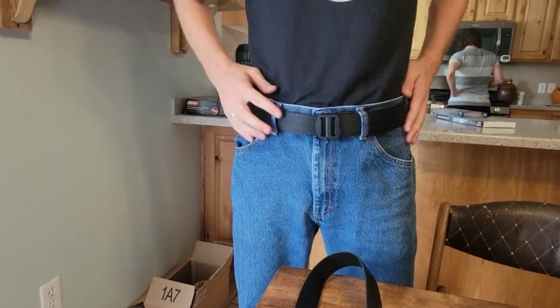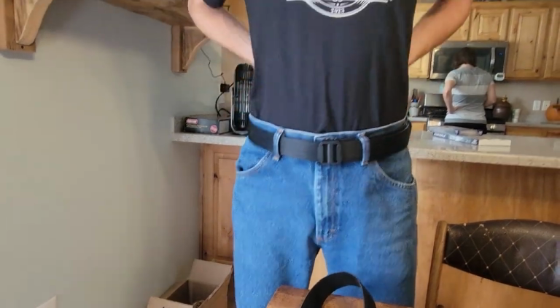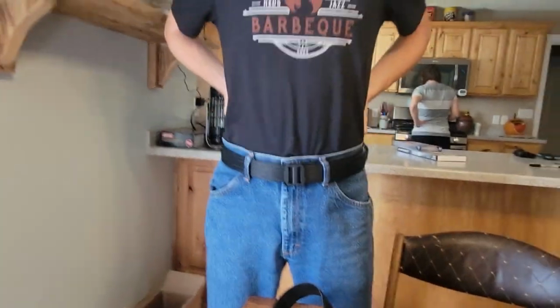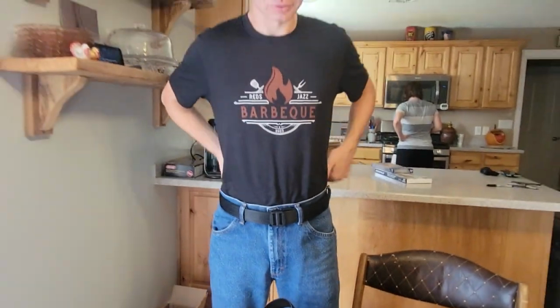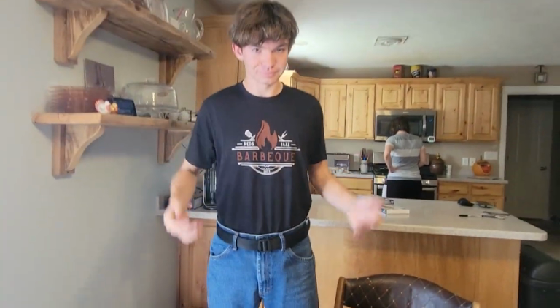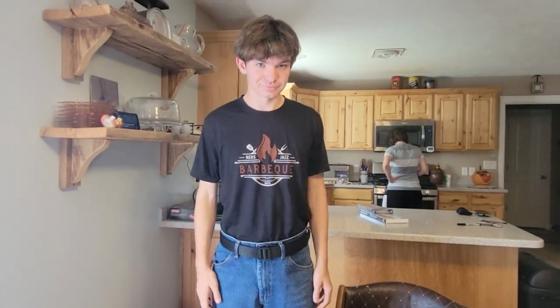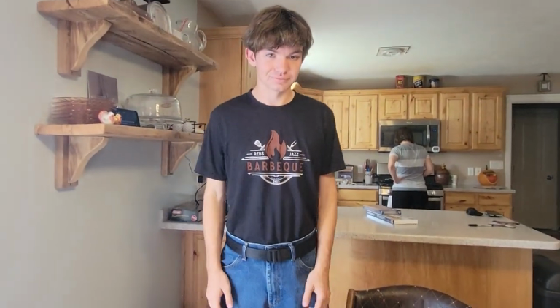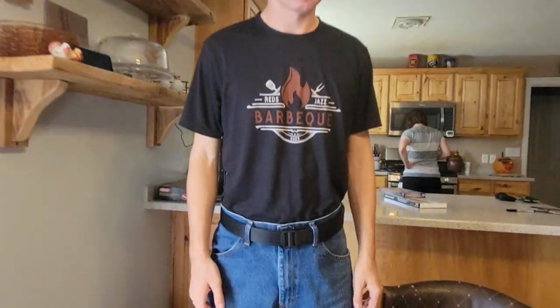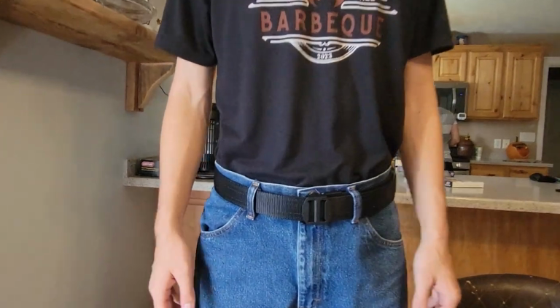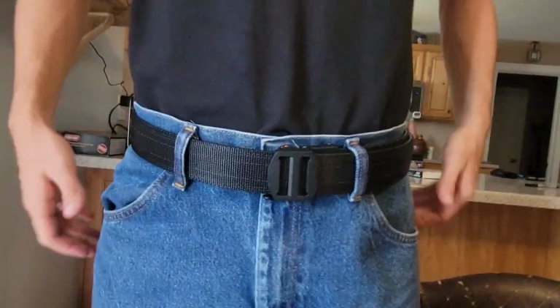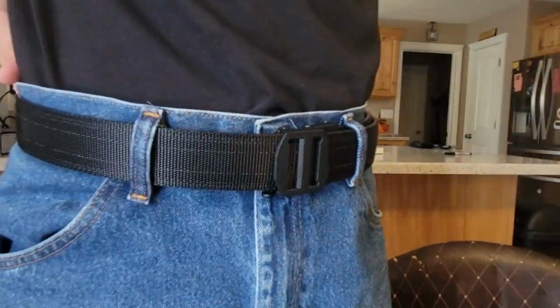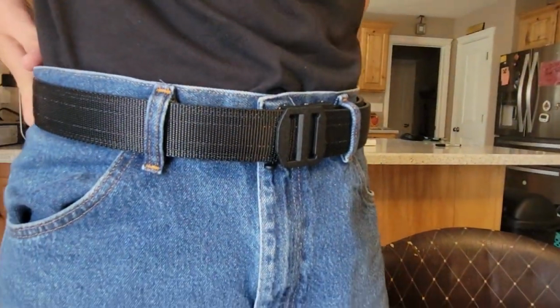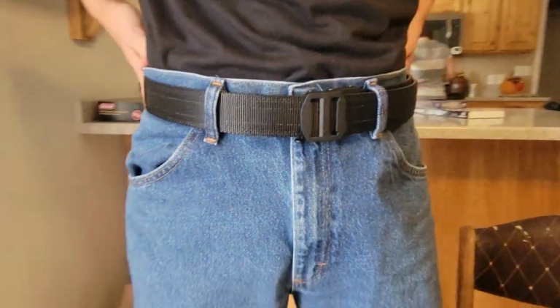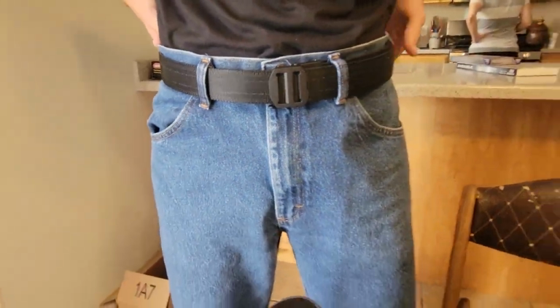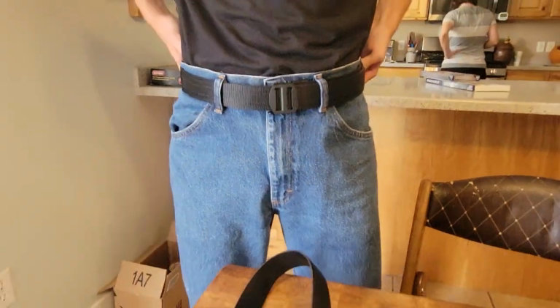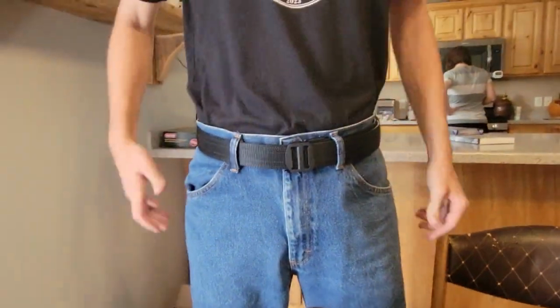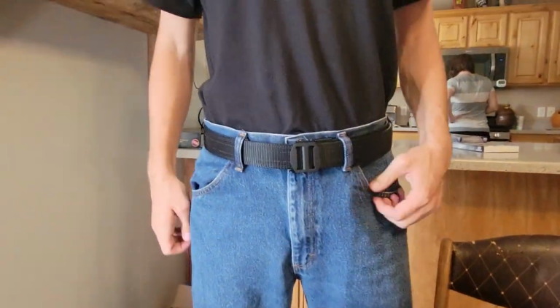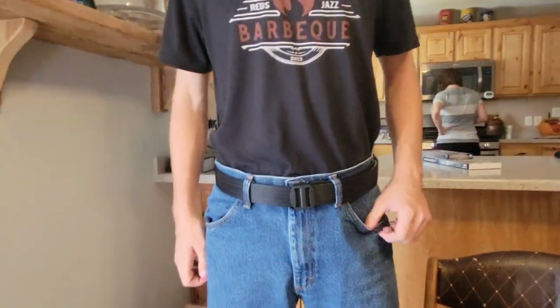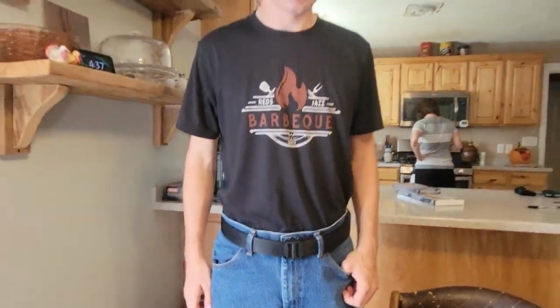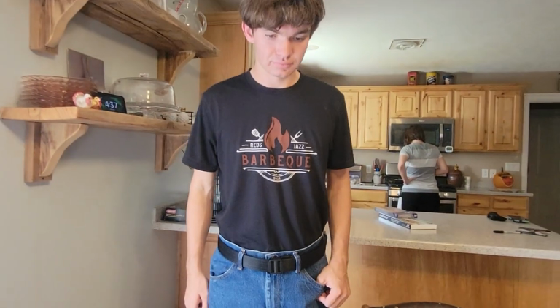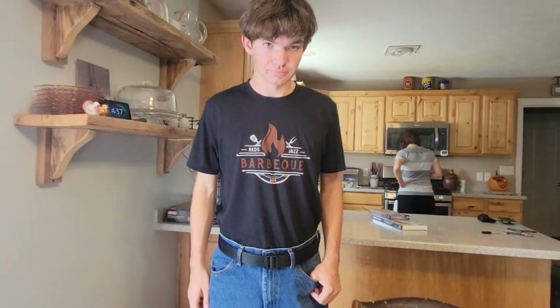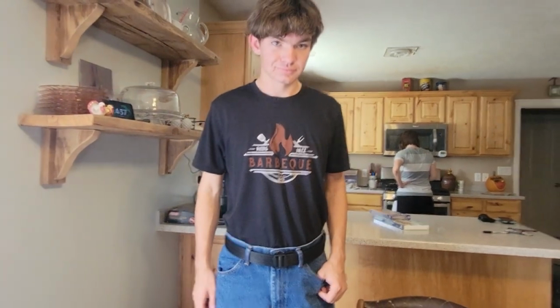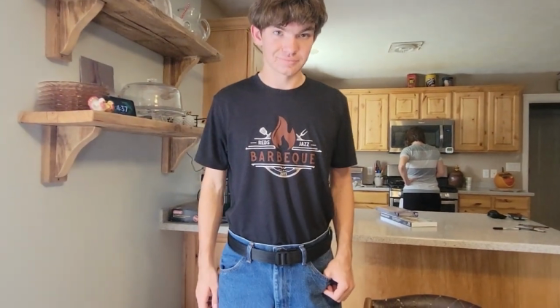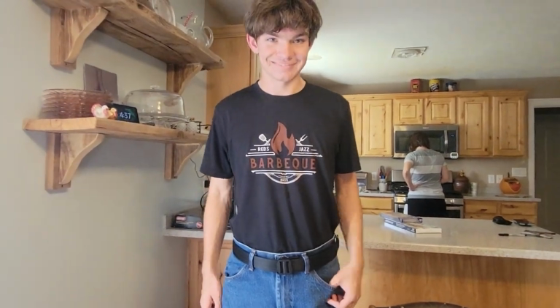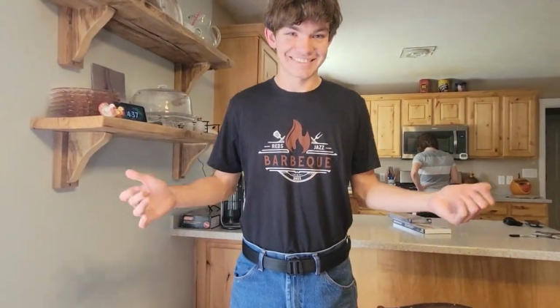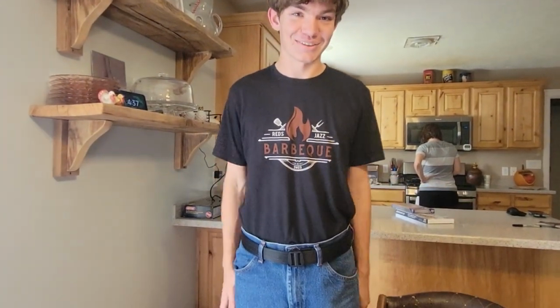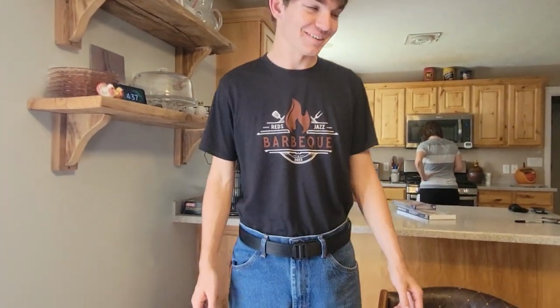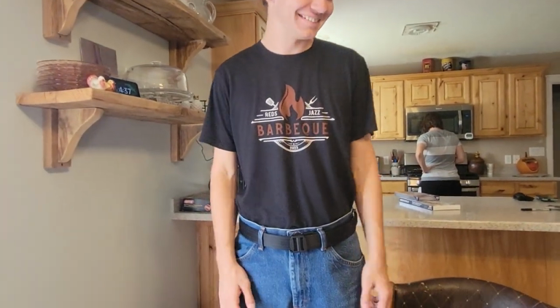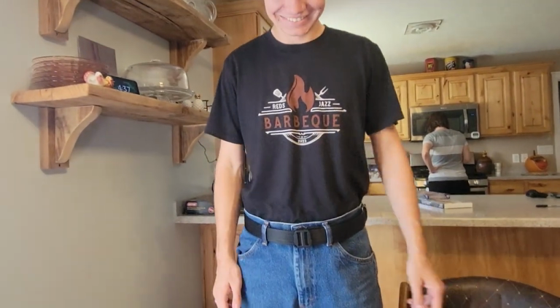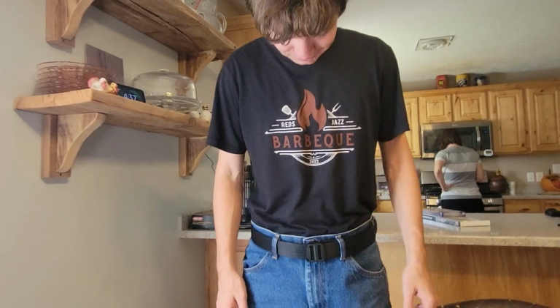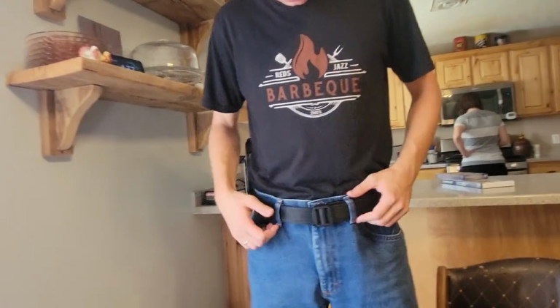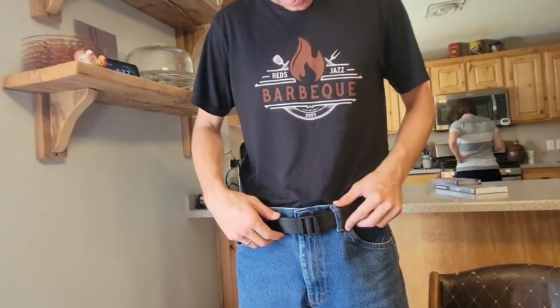You can see it just tightens up nice and easy. We did make this one generously big — he said 34, but he's optimistic; he really is a 32. So it has a couple of extra inches, but that means he has room to grow.